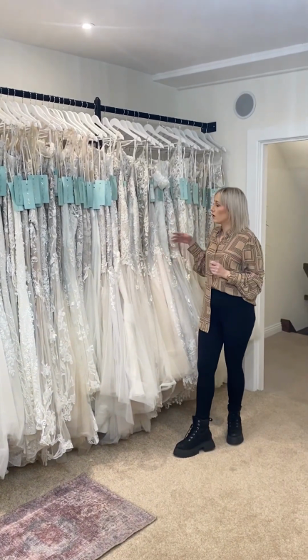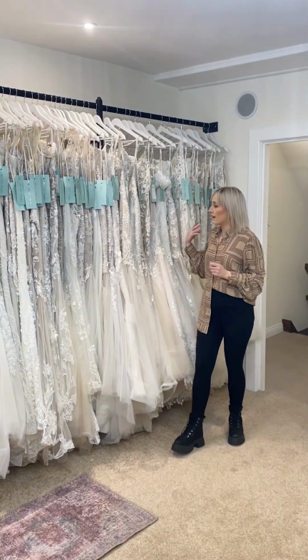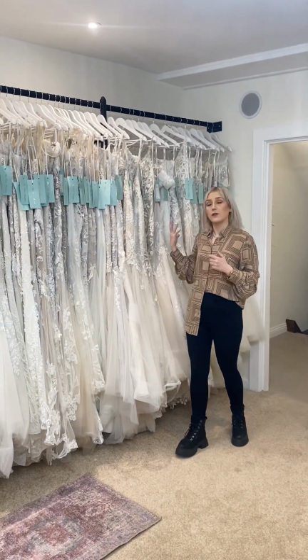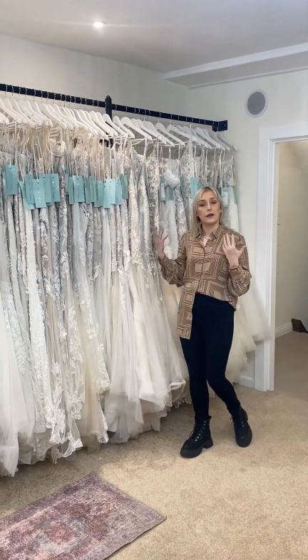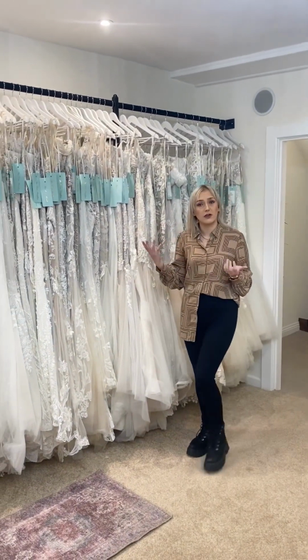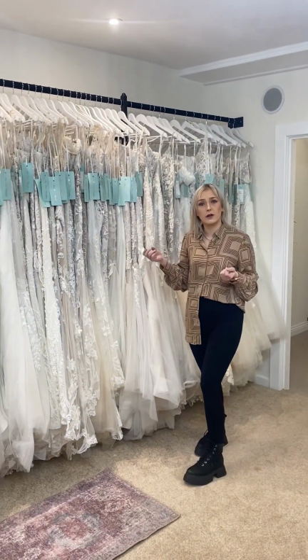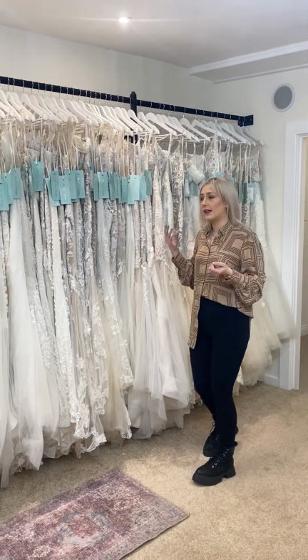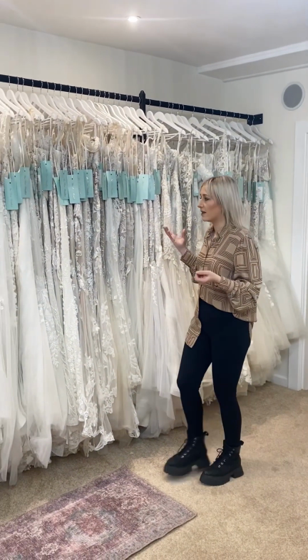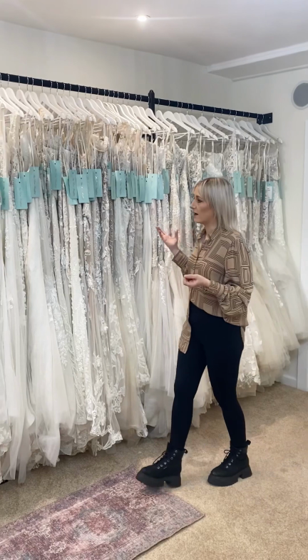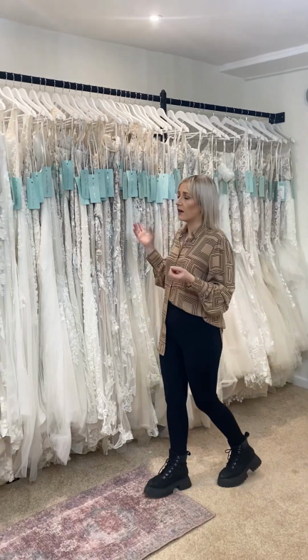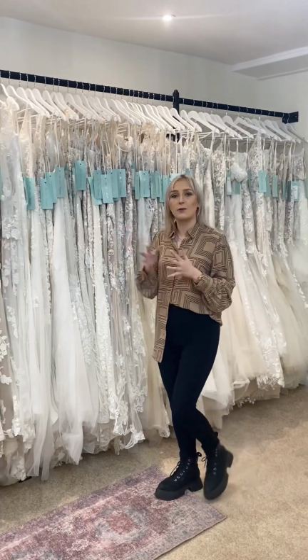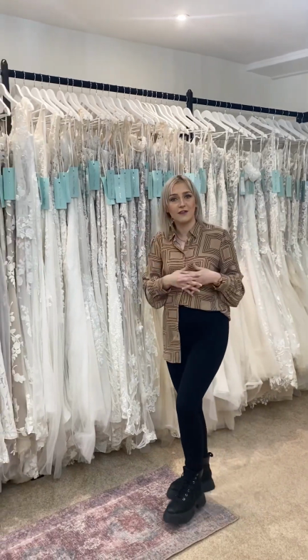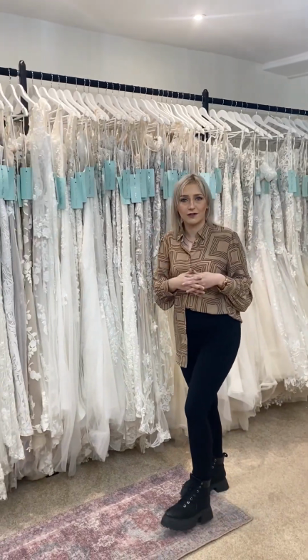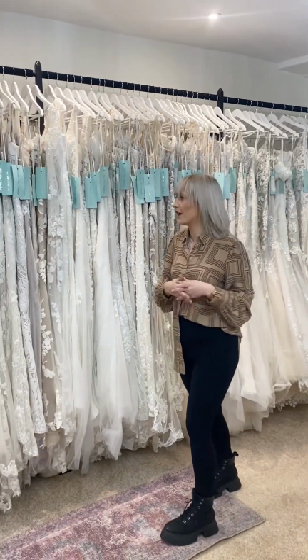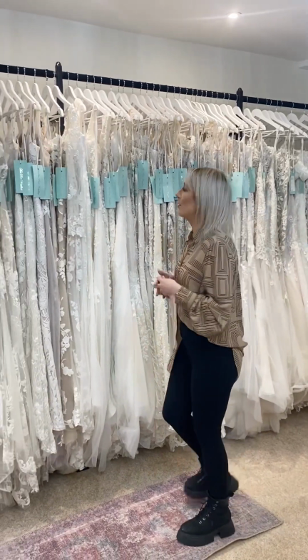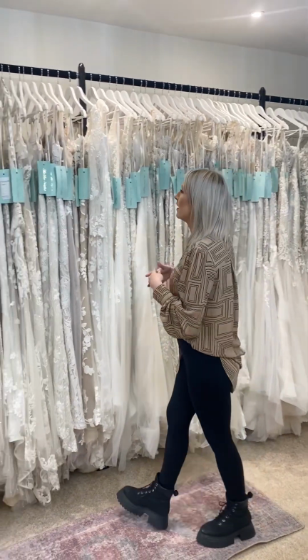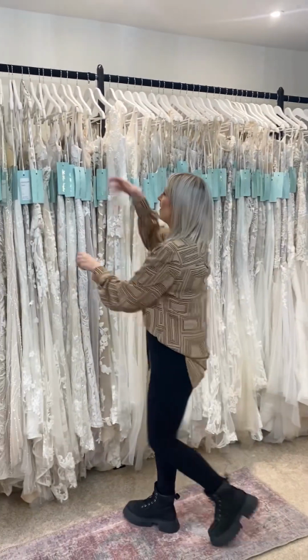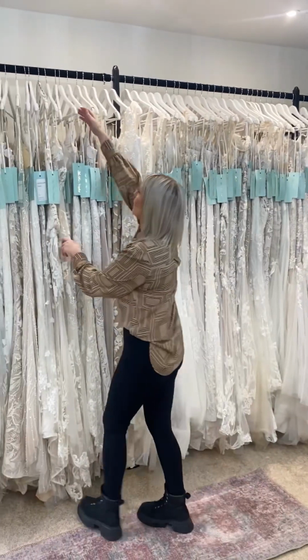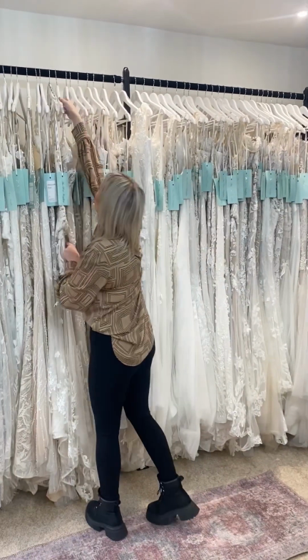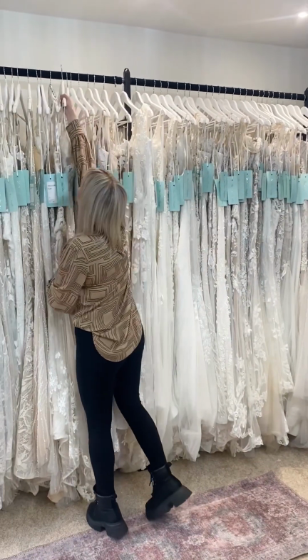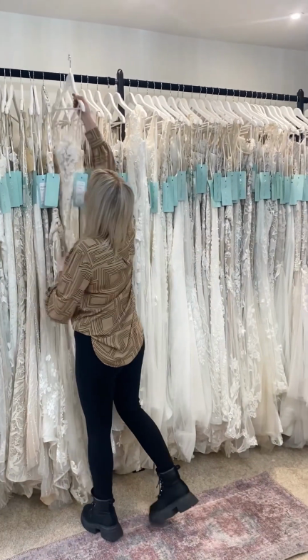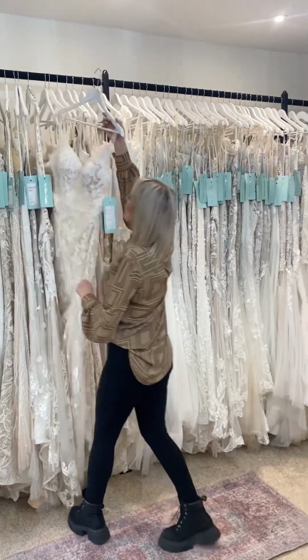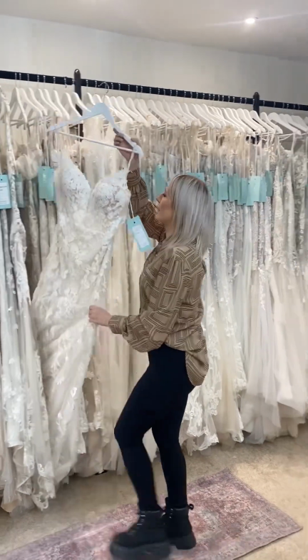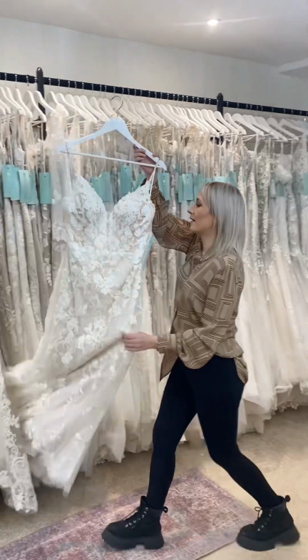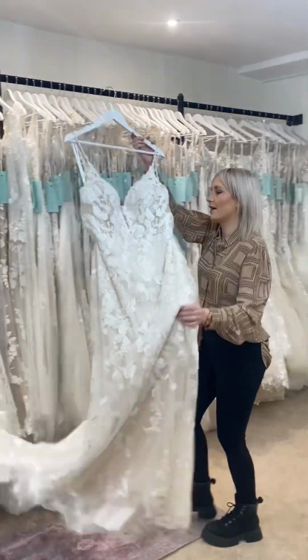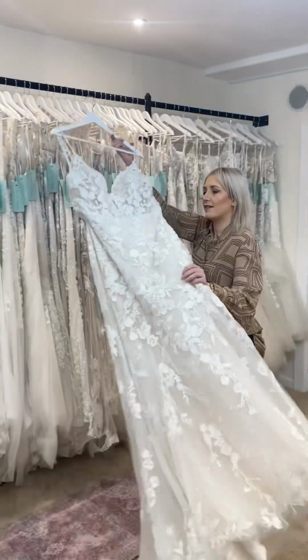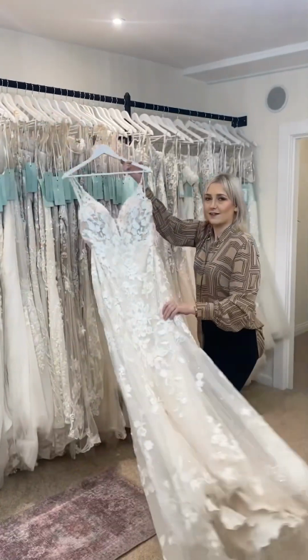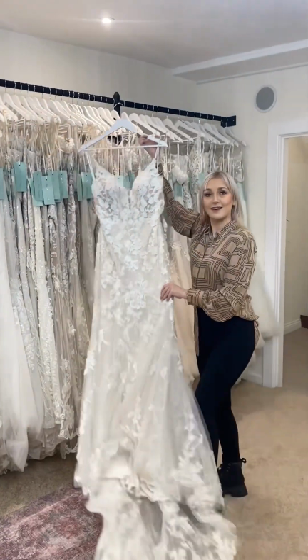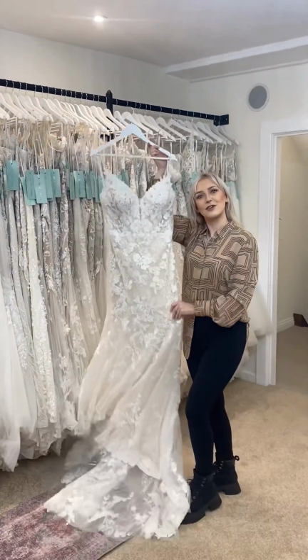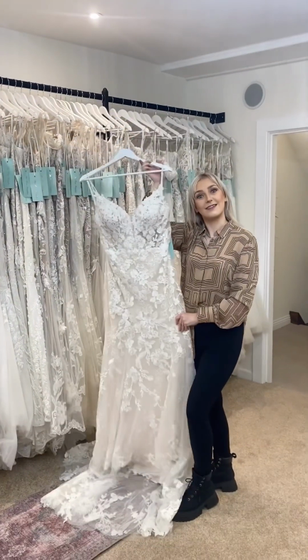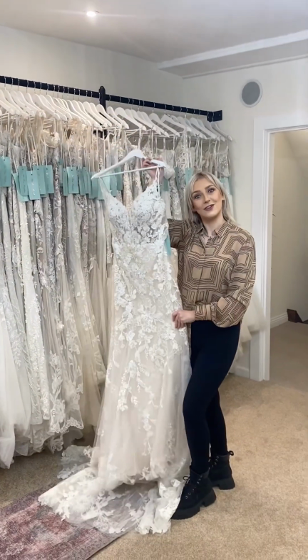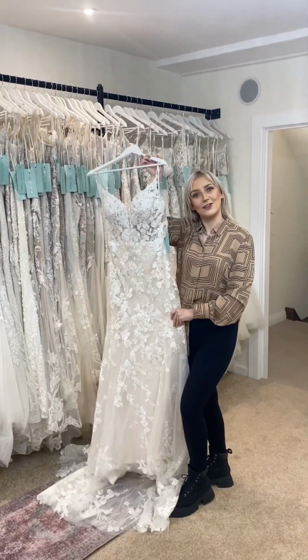They are full of embellishment and lace details, and one of my favourite dresses on here at the moment is this beautiful gown by Blue by Enzoani — this is Nadia. Let's take a closer look.